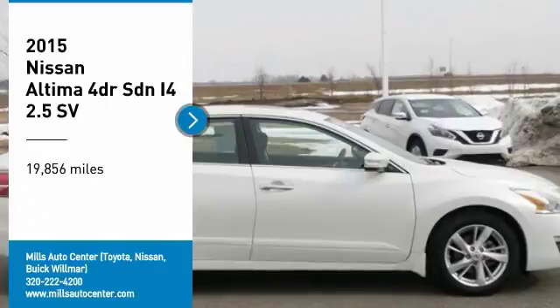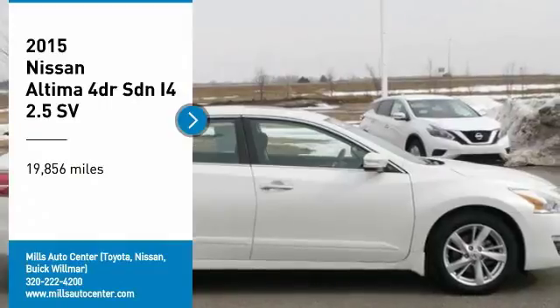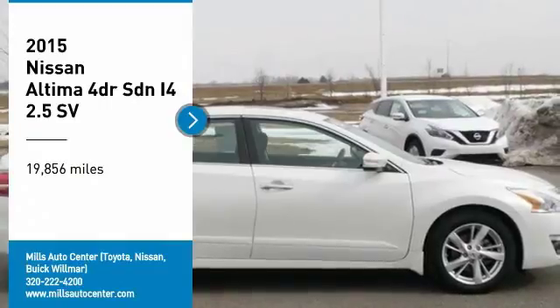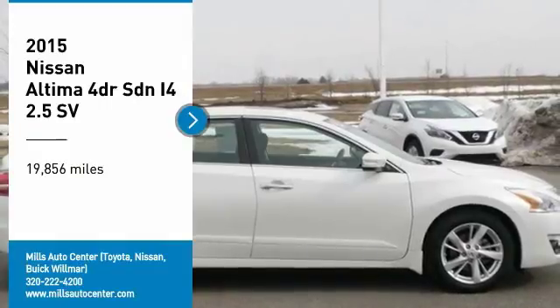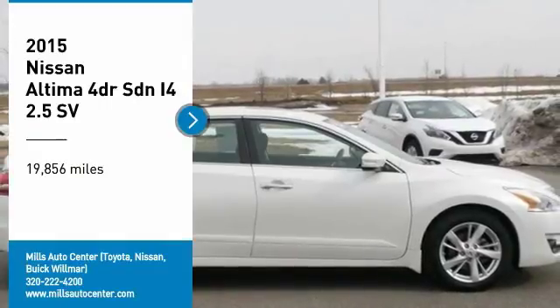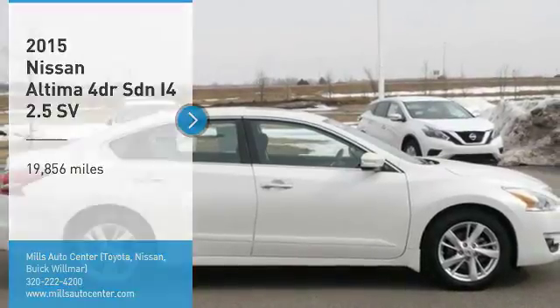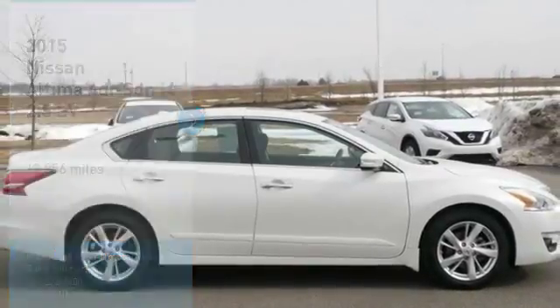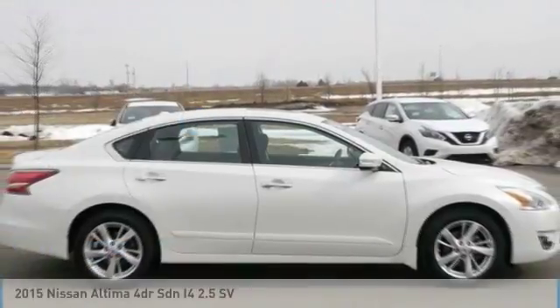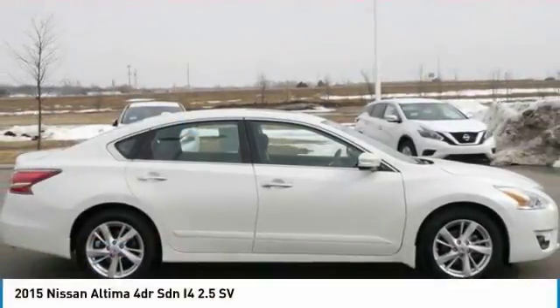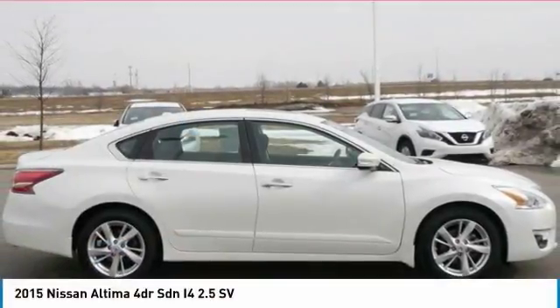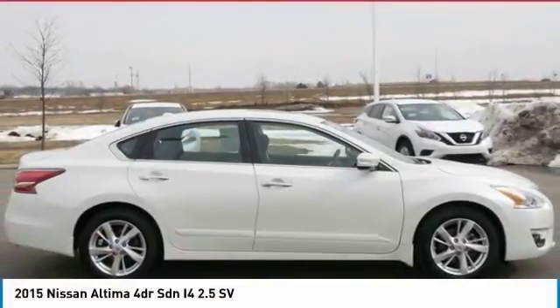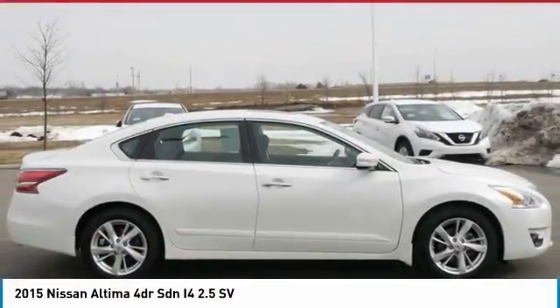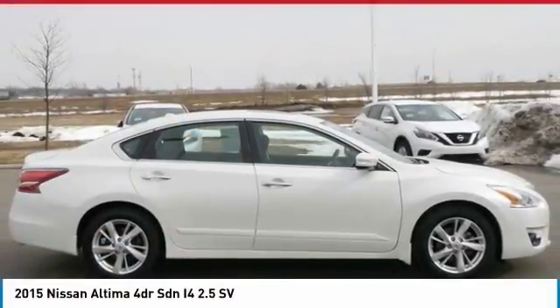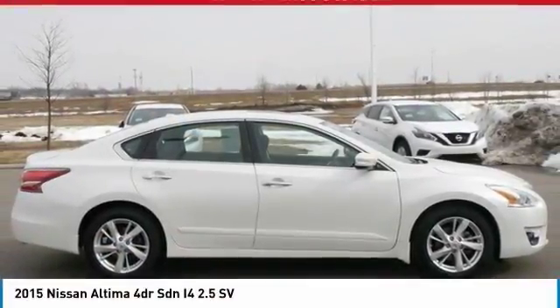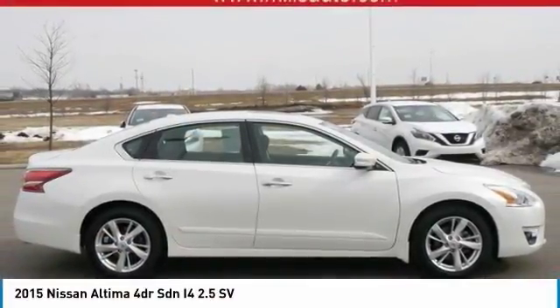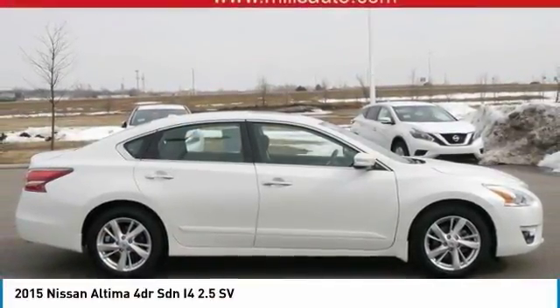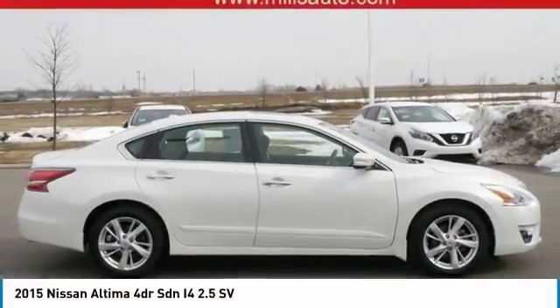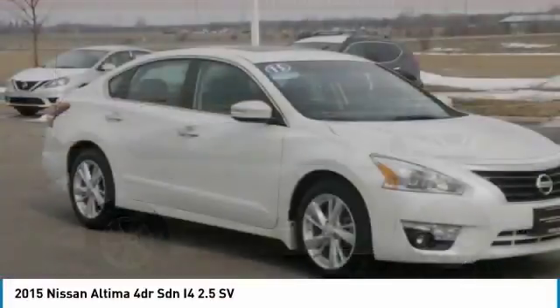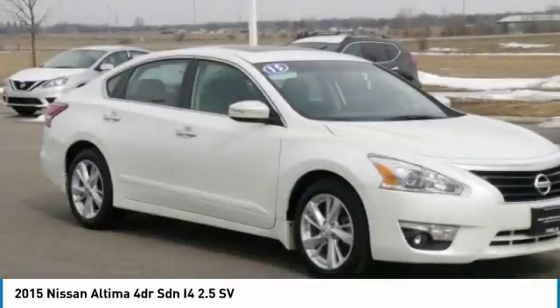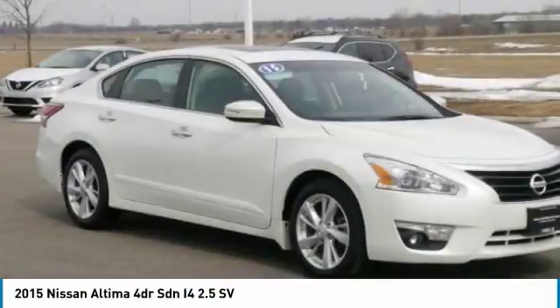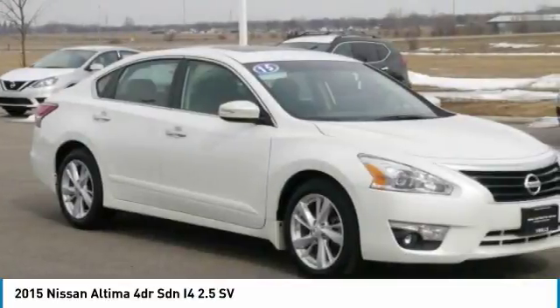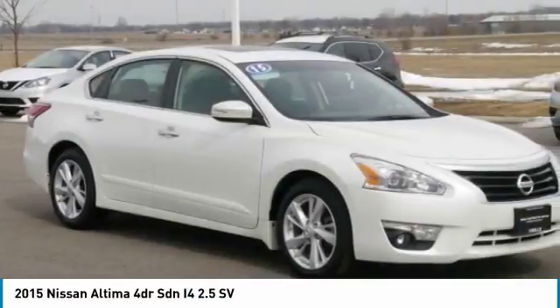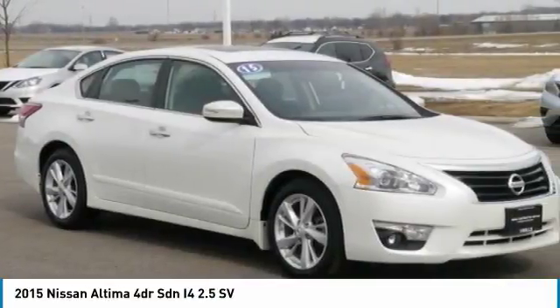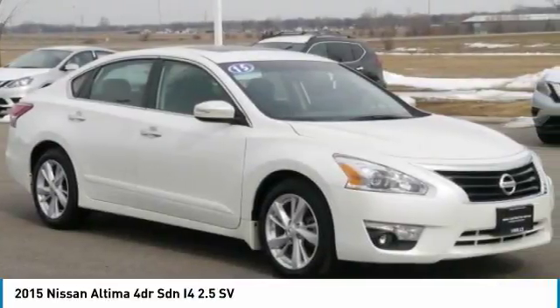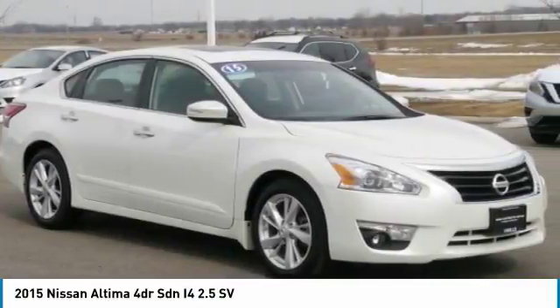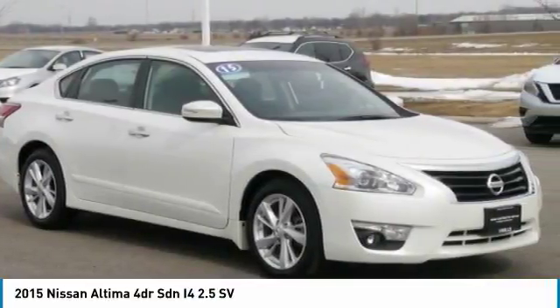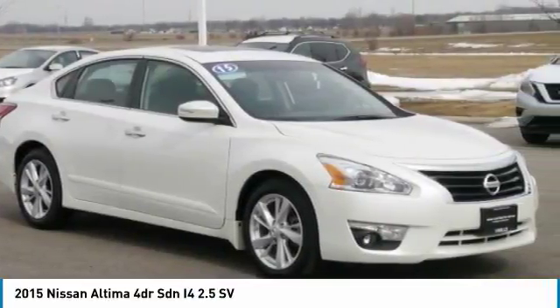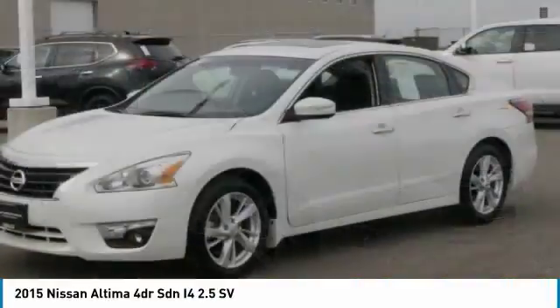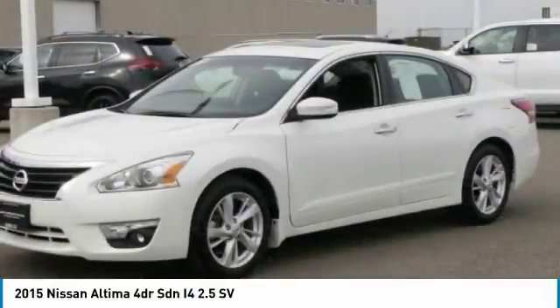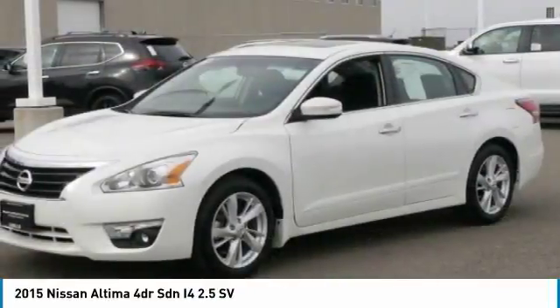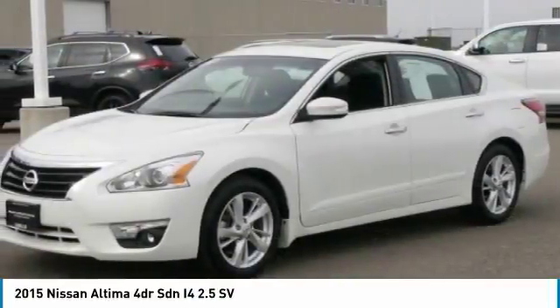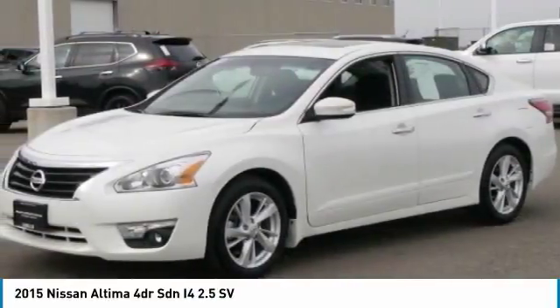In 2015 Altima, the Nissan Altima offers advanced features to make life easier, including push button ignition, which comes standard.